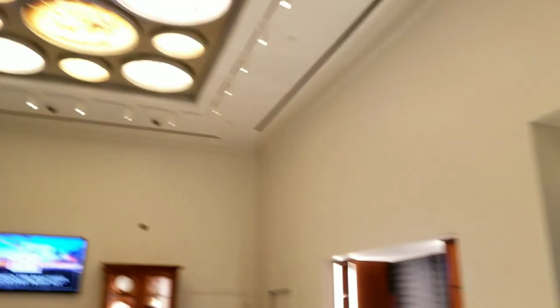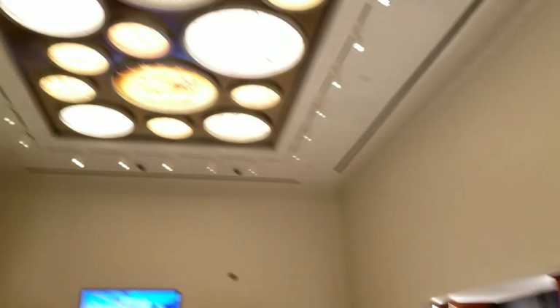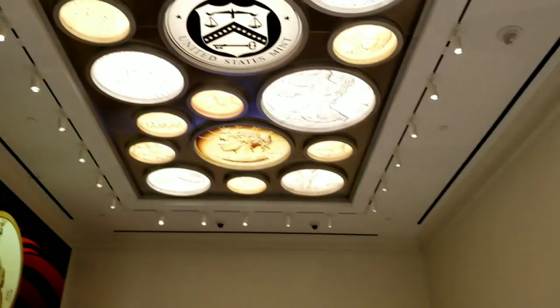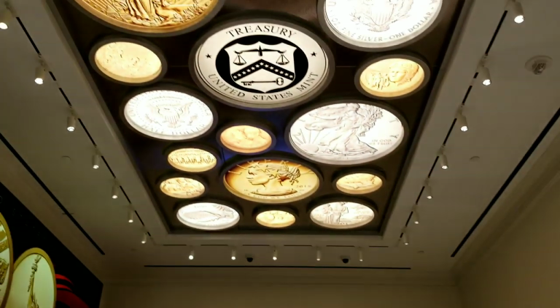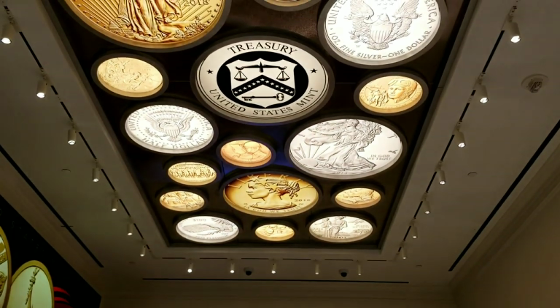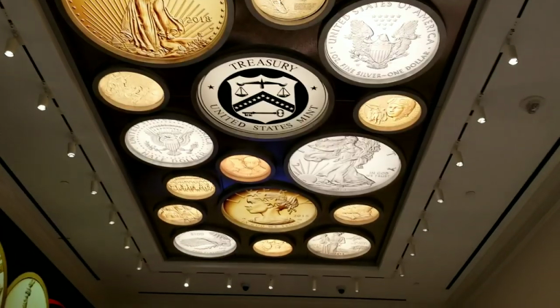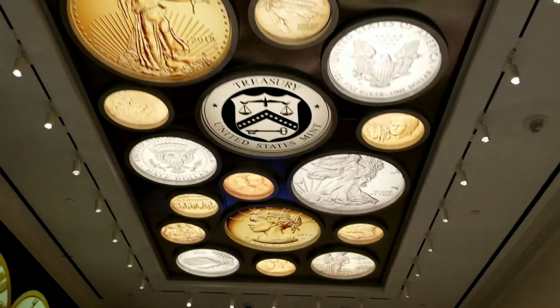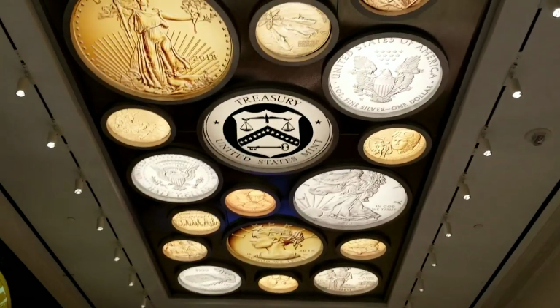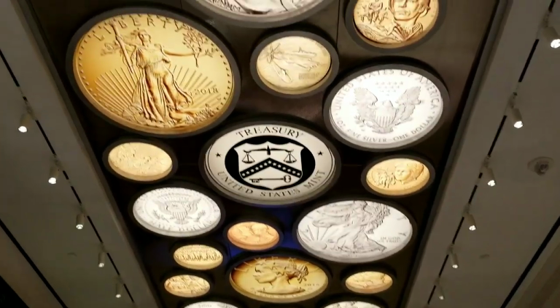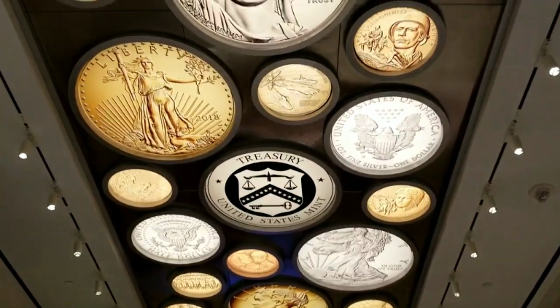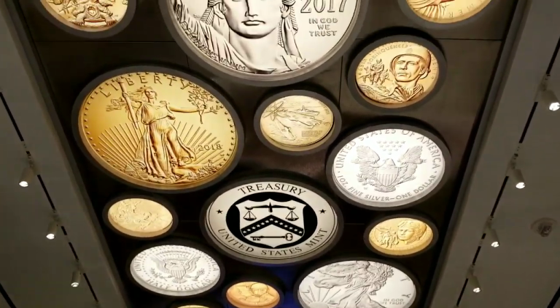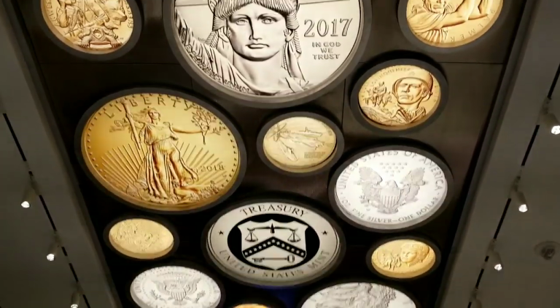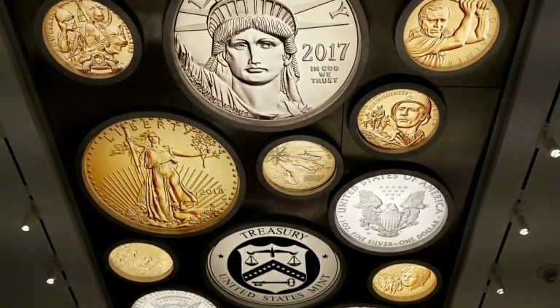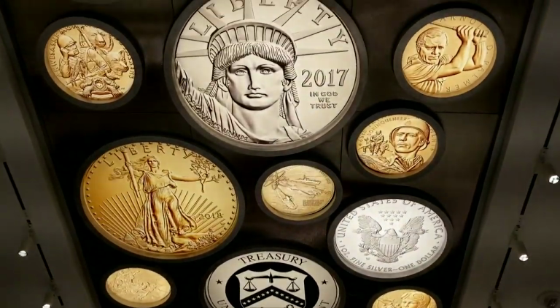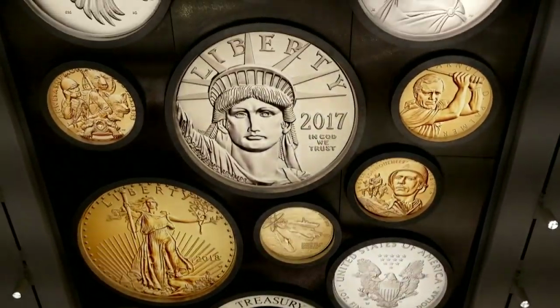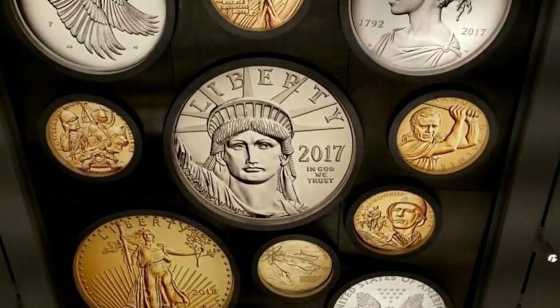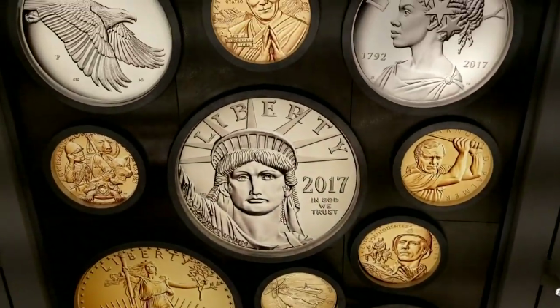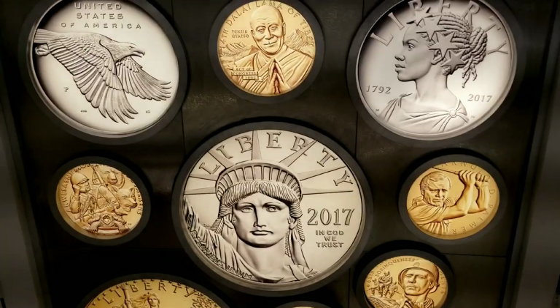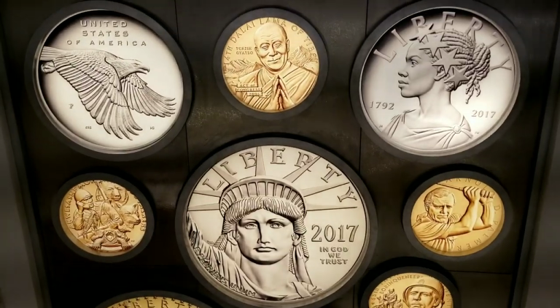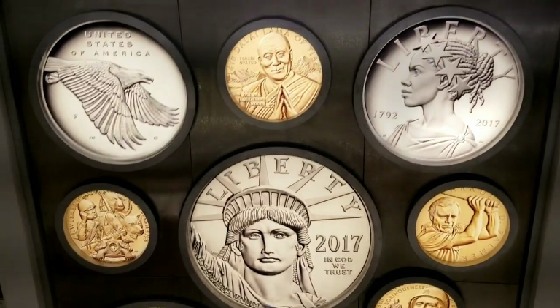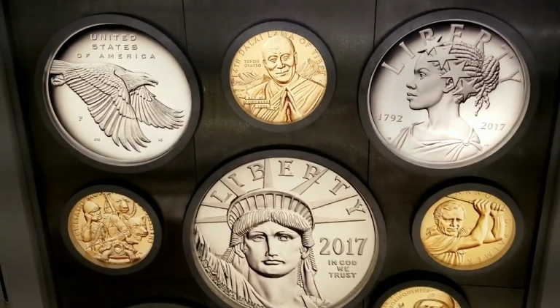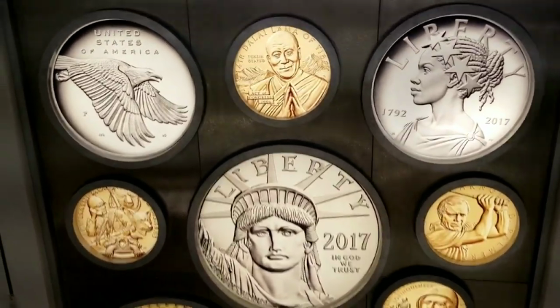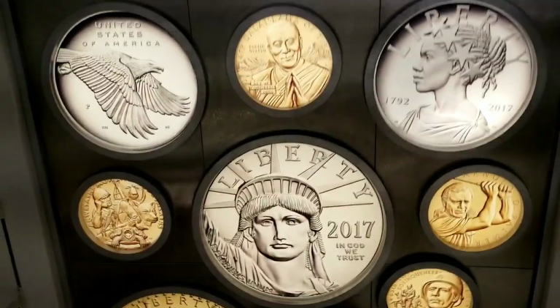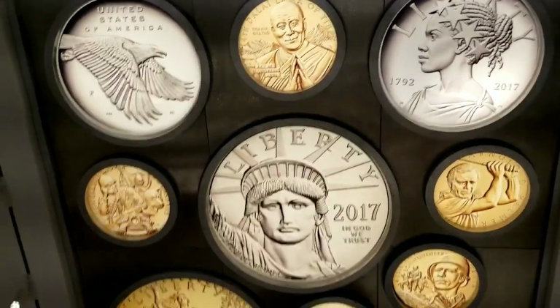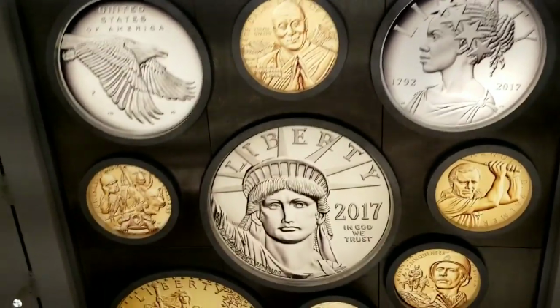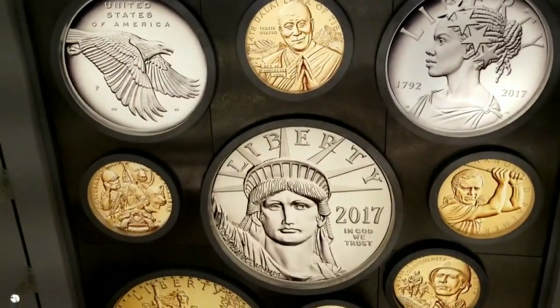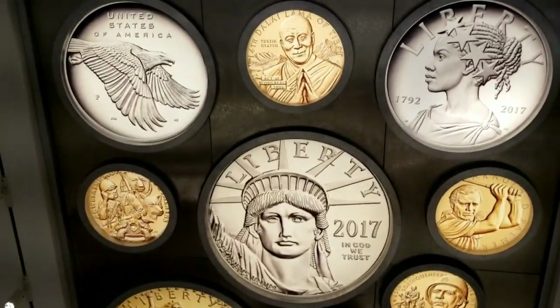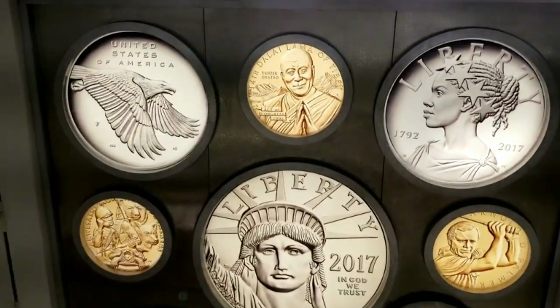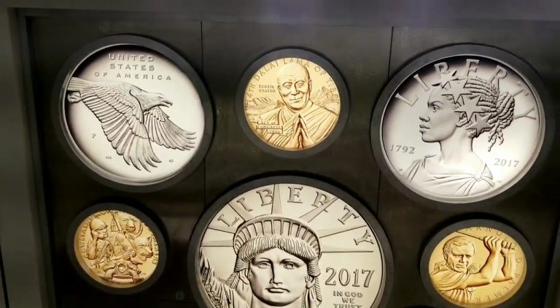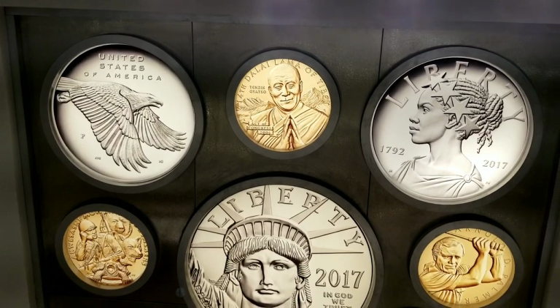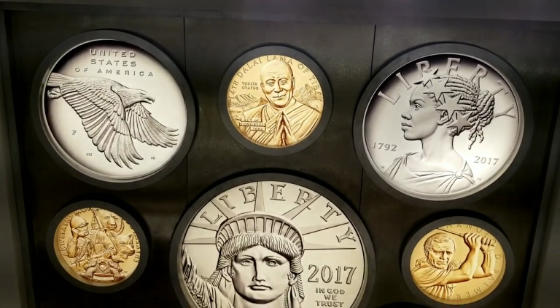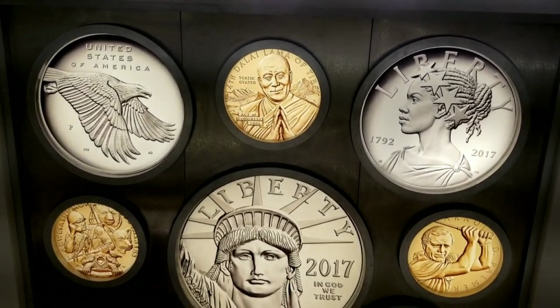And up above on the ceiling we have different illuminated coins - very cool that the United States Mint has done. A very cool display indeed. So there you have it, I hope you enjoyed. A multitude of gratitude to you all.